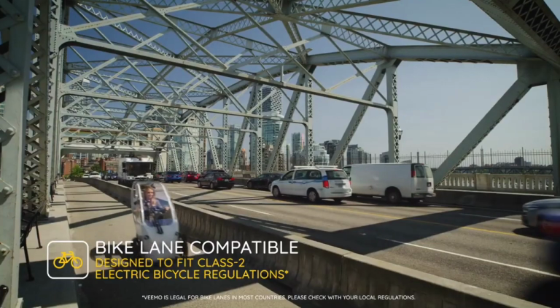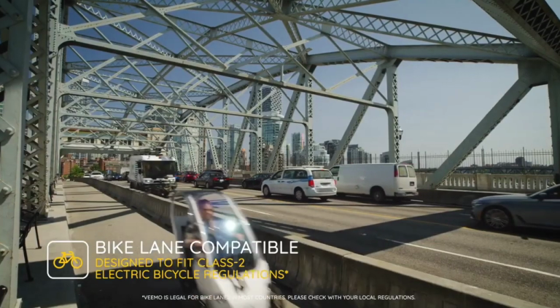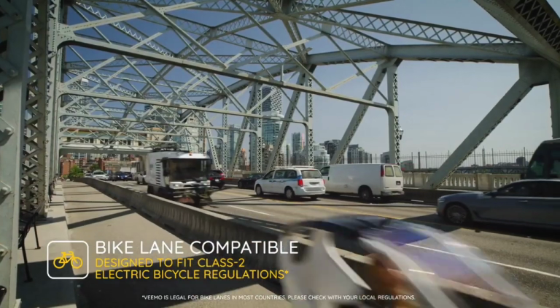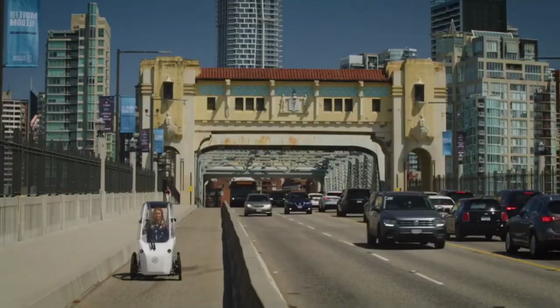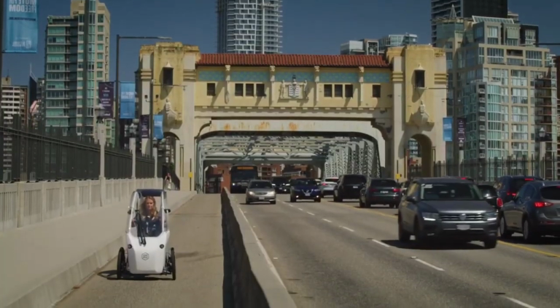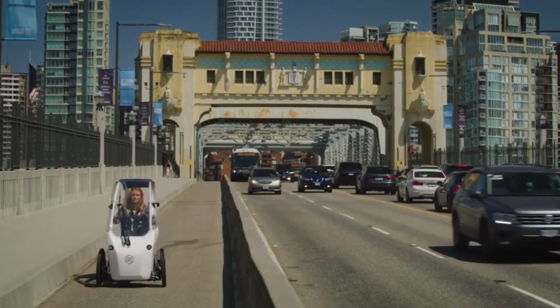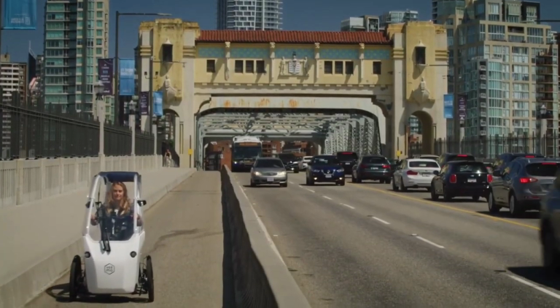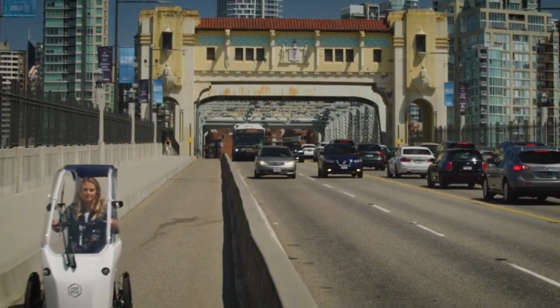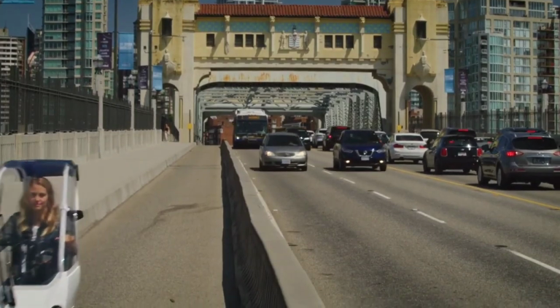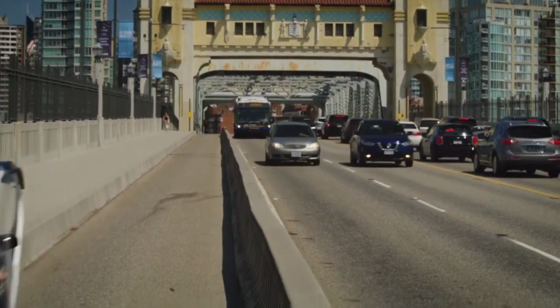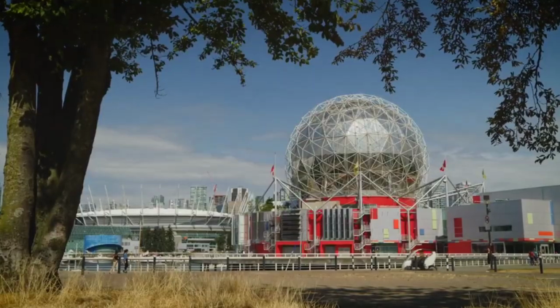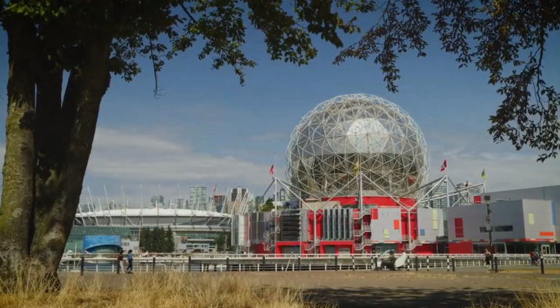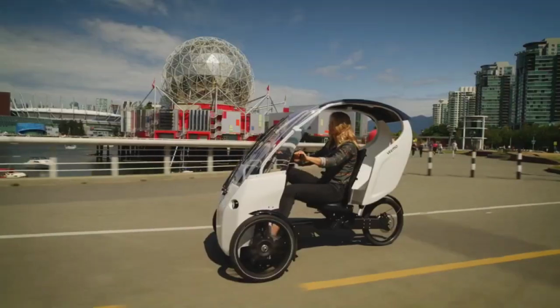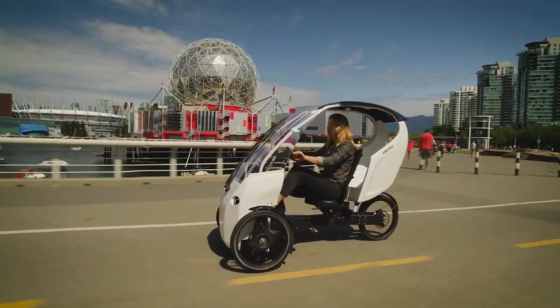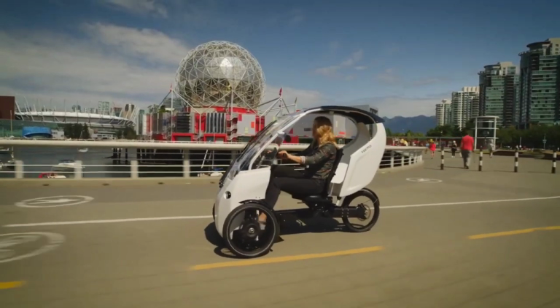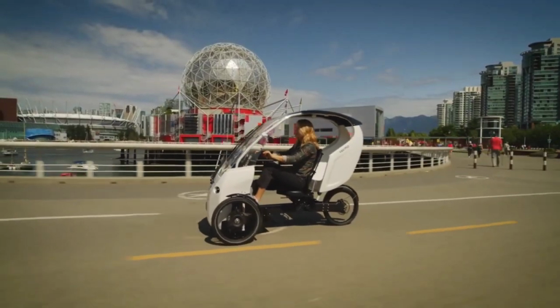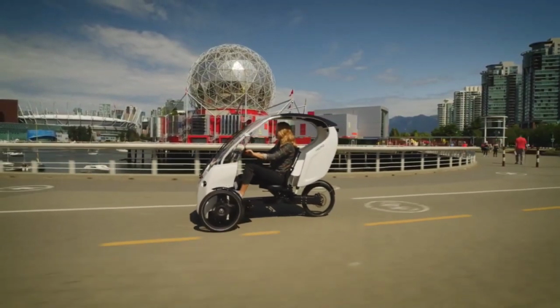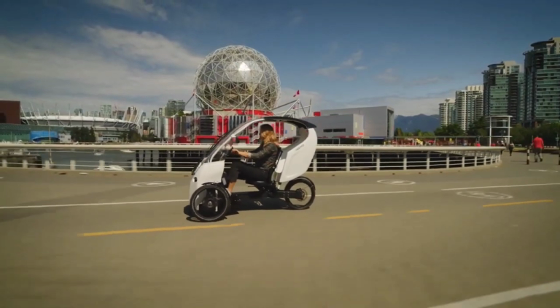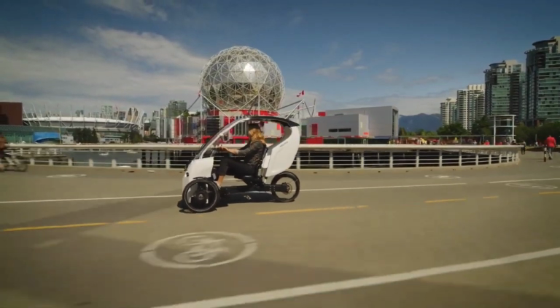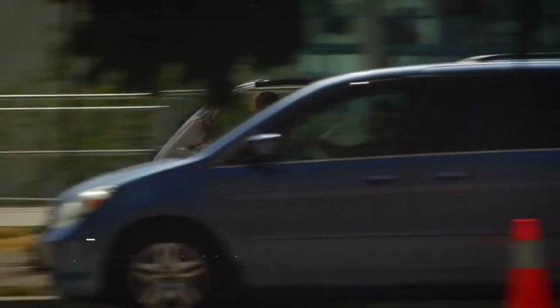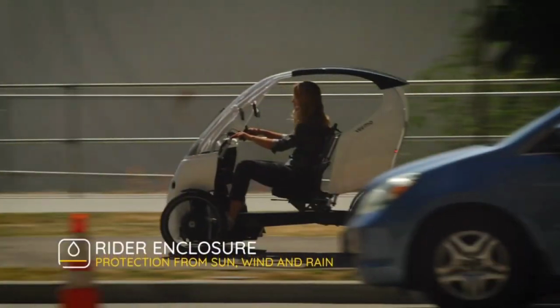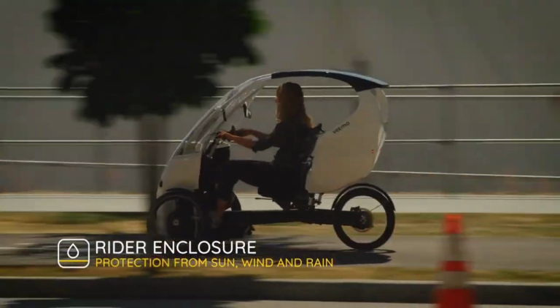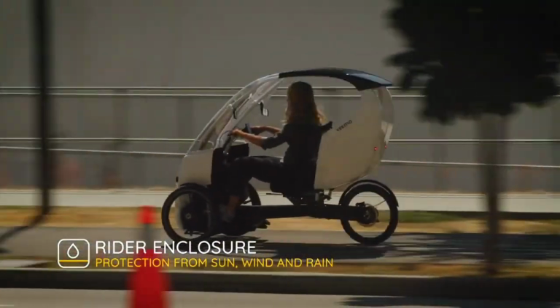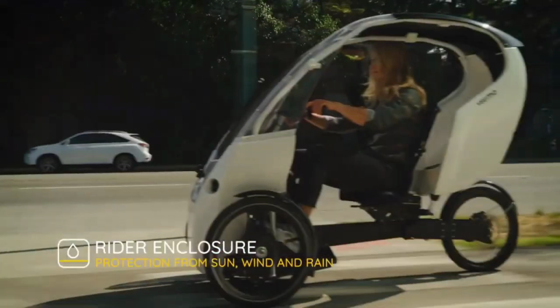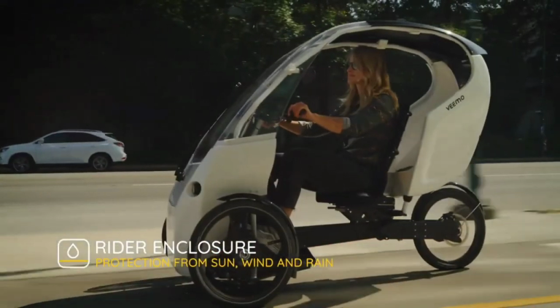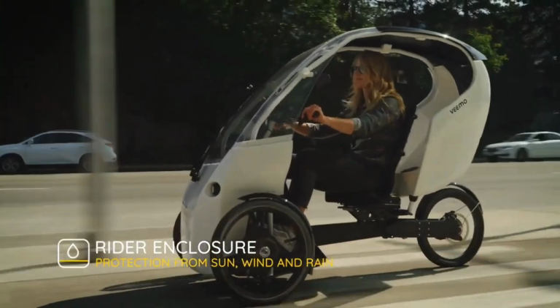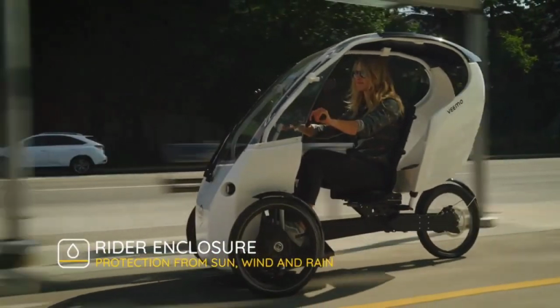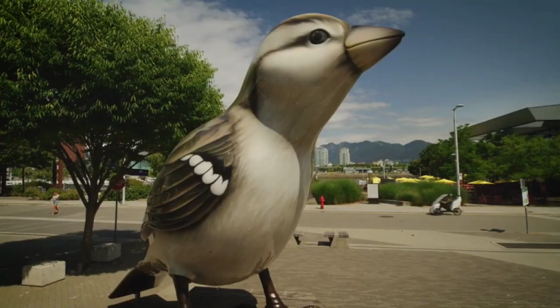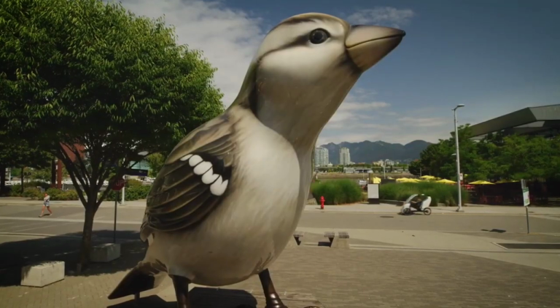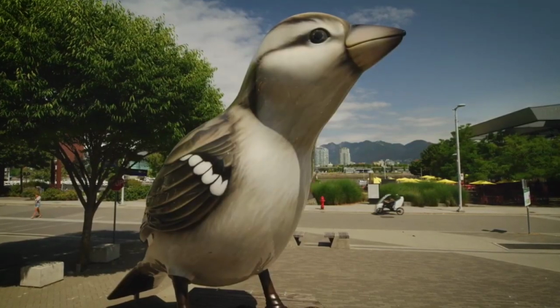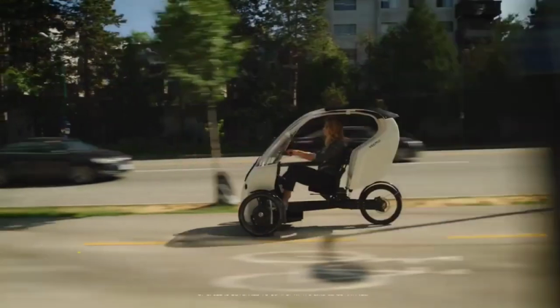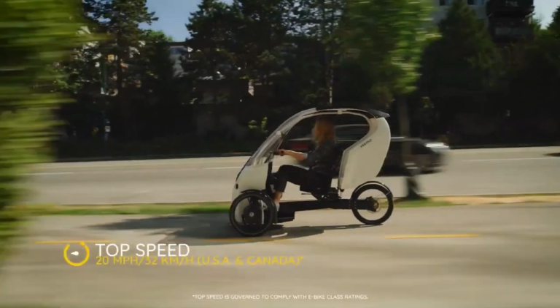The Vimo SE is your personal escape pod from traffic and emissions, a statement of sustainability and style. With its compact footprint and zero emissions heart, it's not just a way to get around — it's a way to change the world, one pedal stroke at a time.